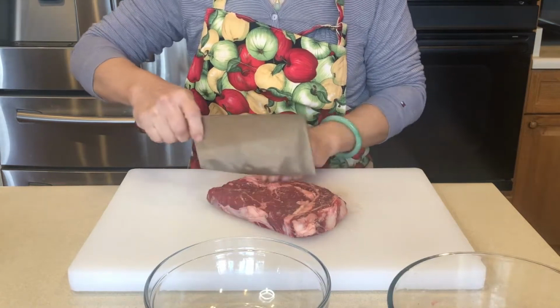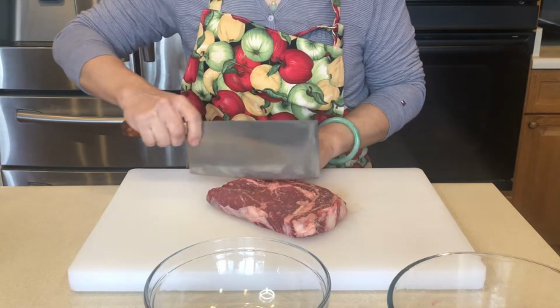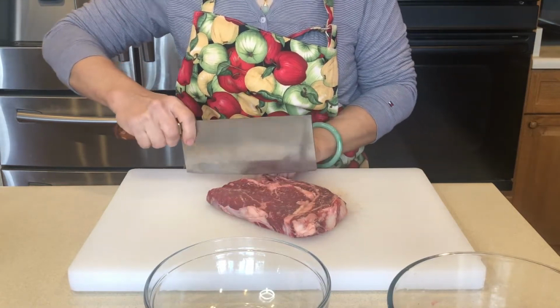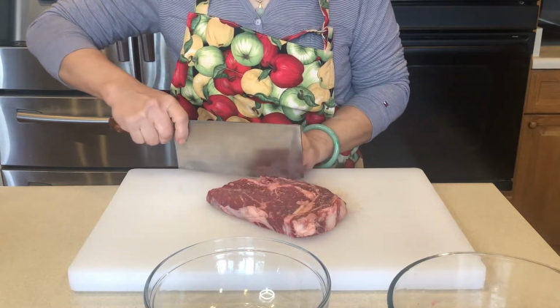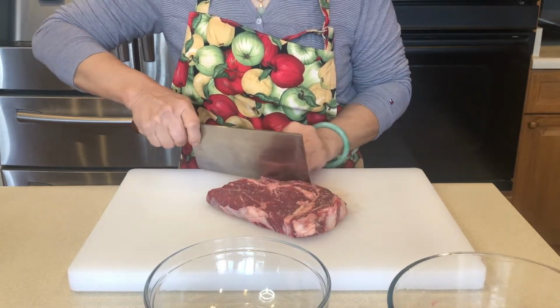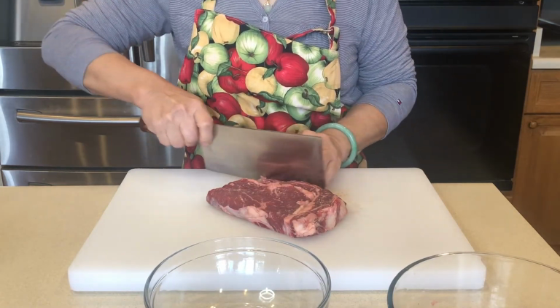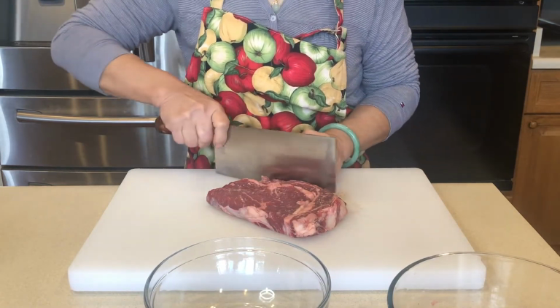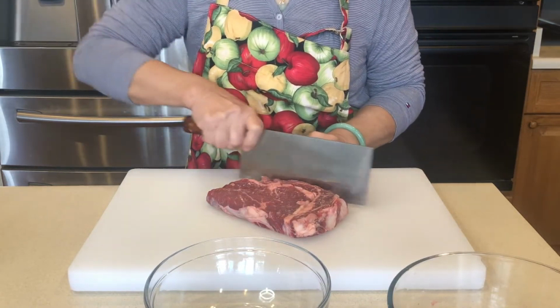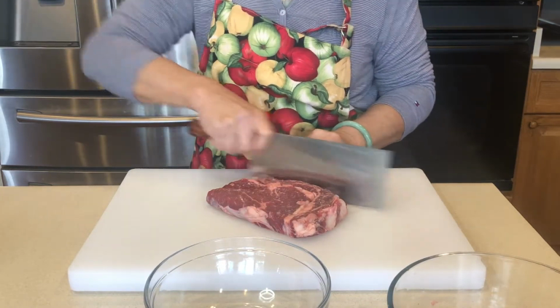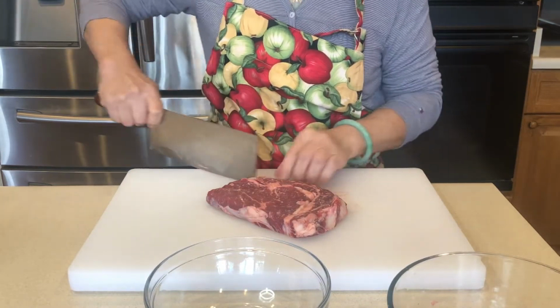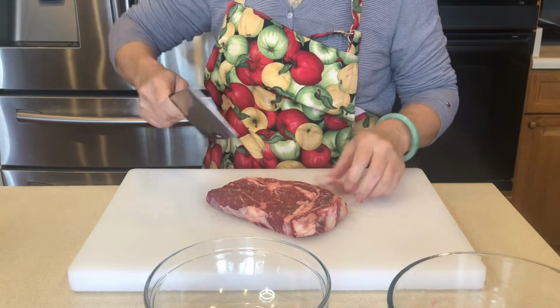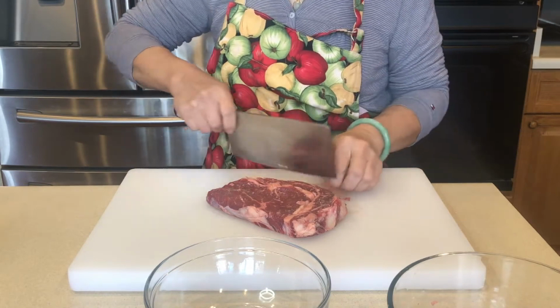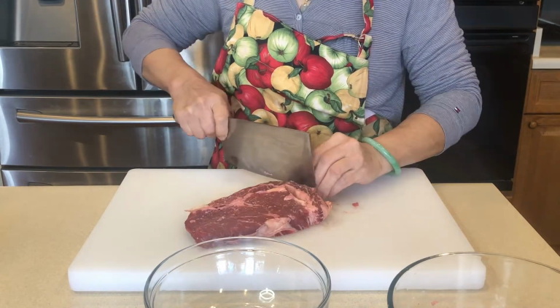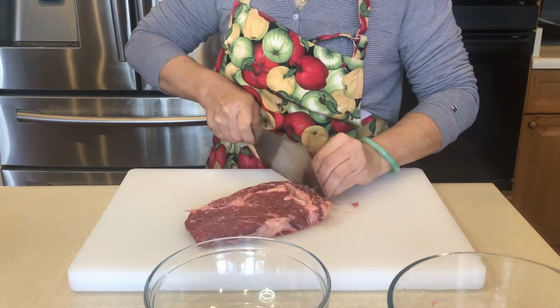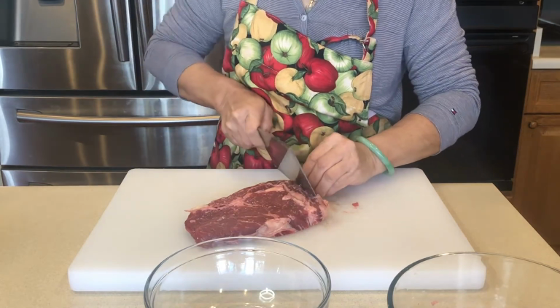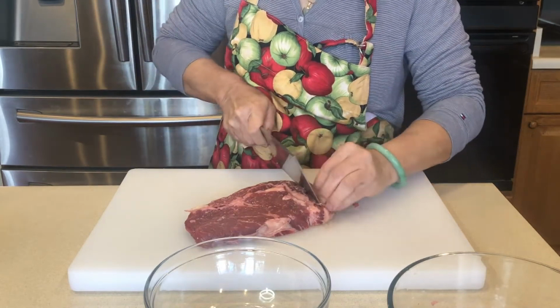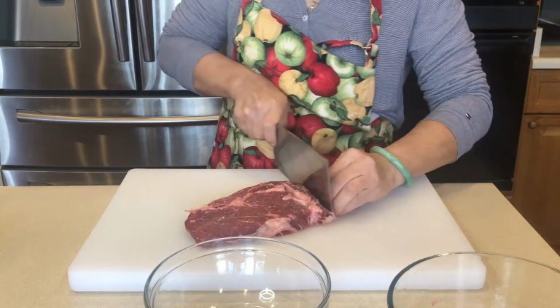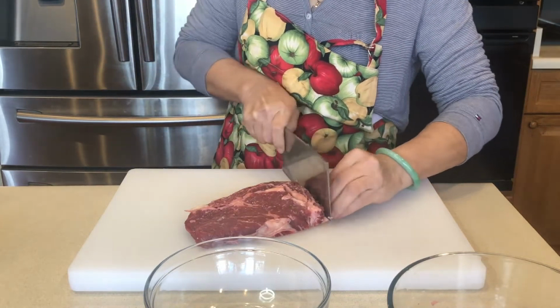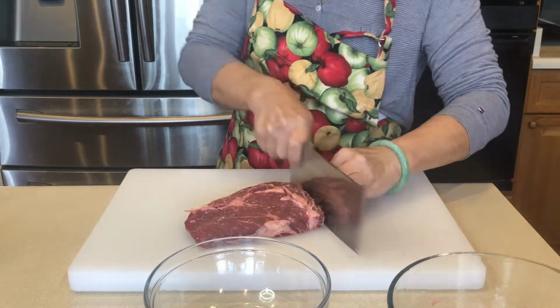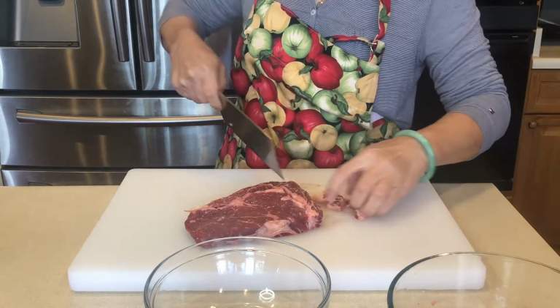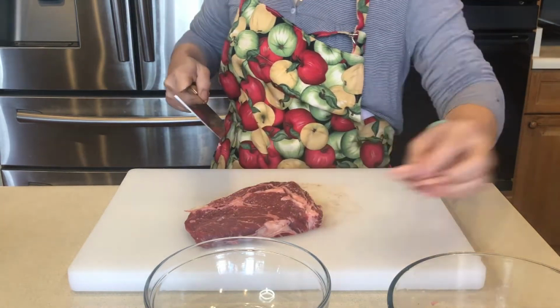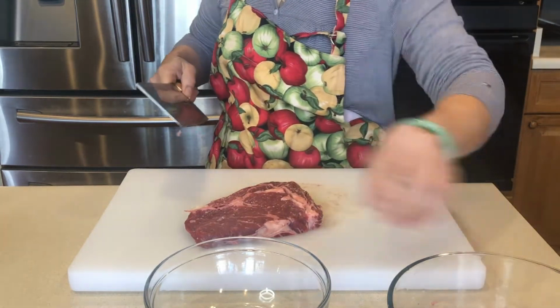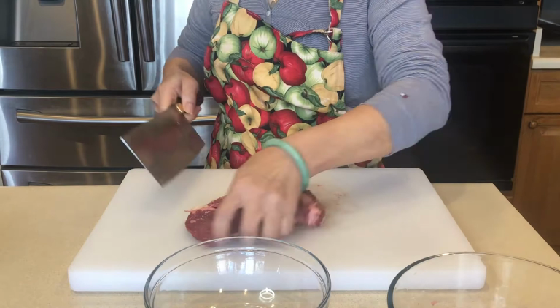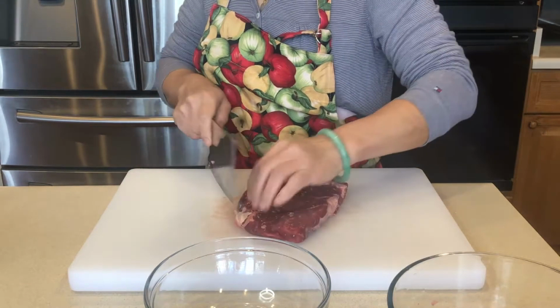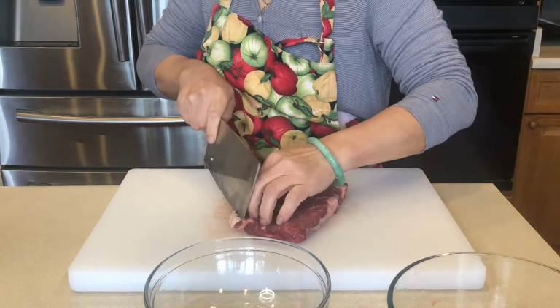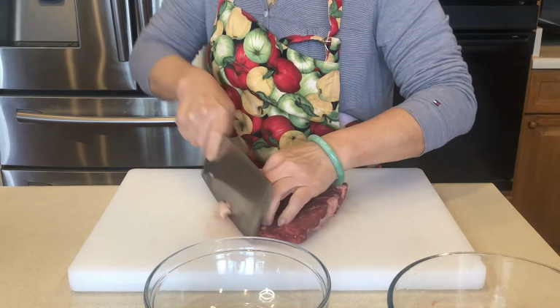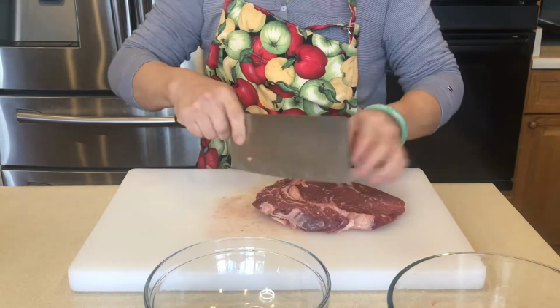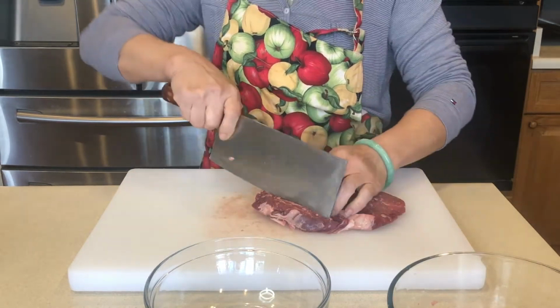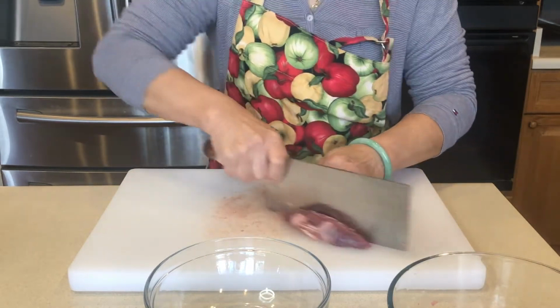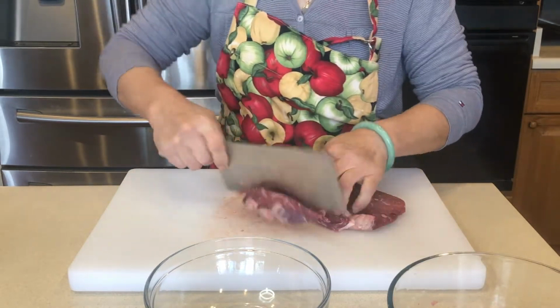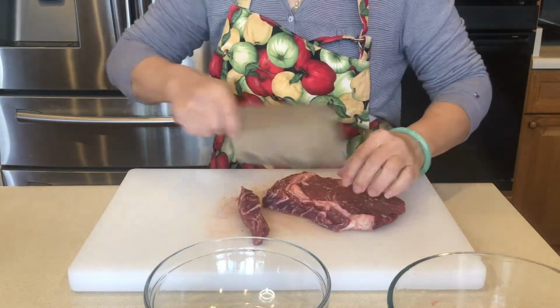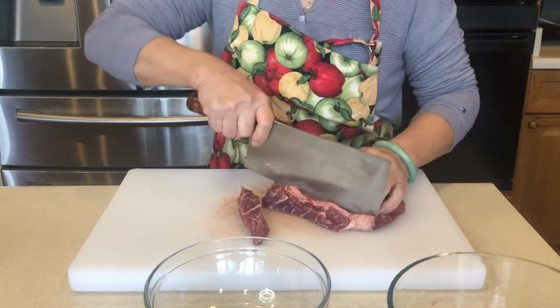Time to trim the fat of the beef. Cut the beef into cubes.